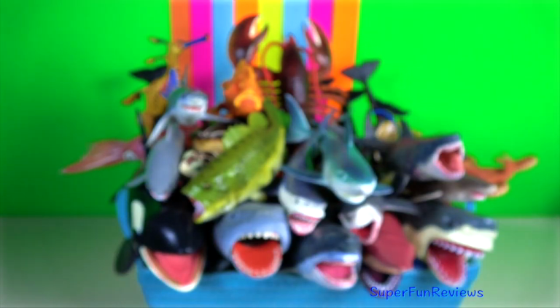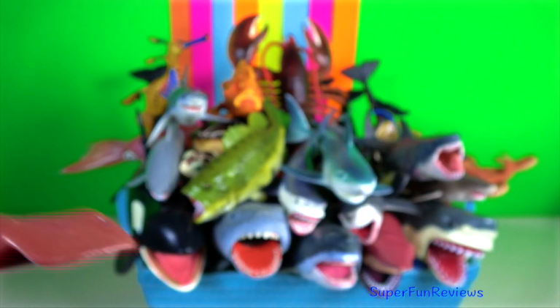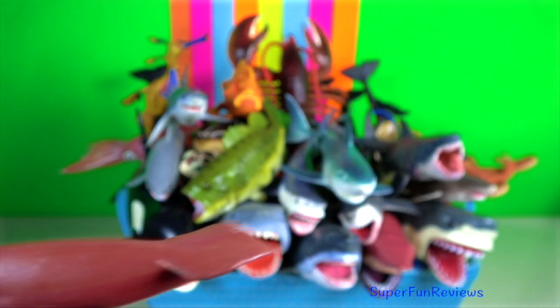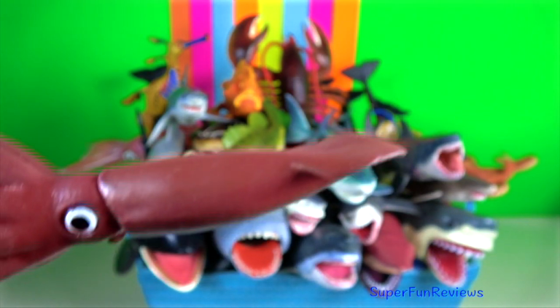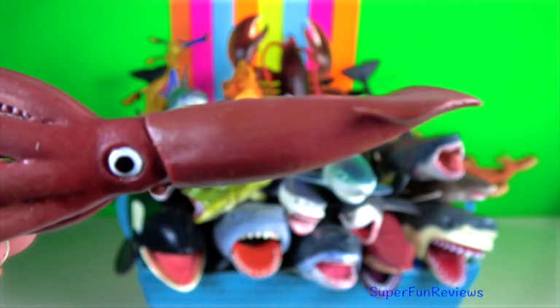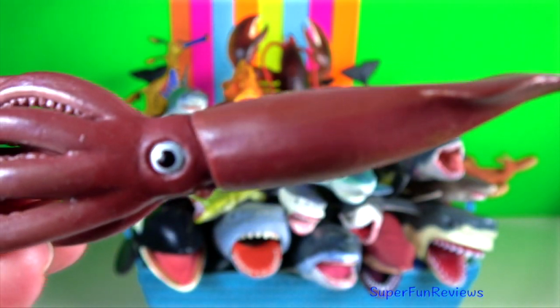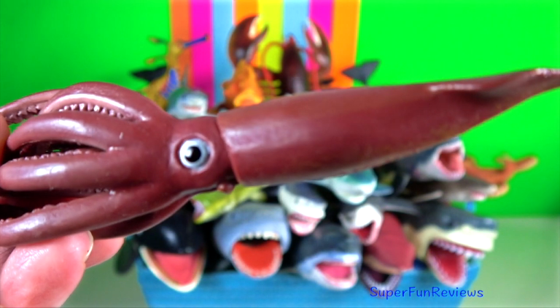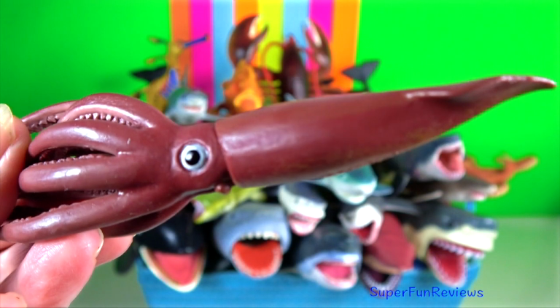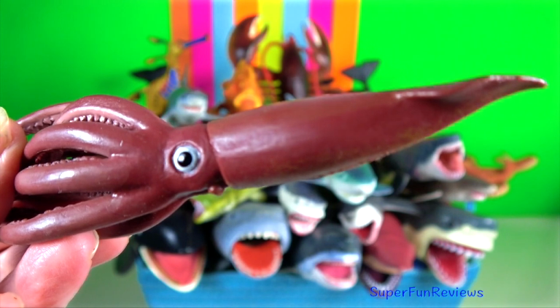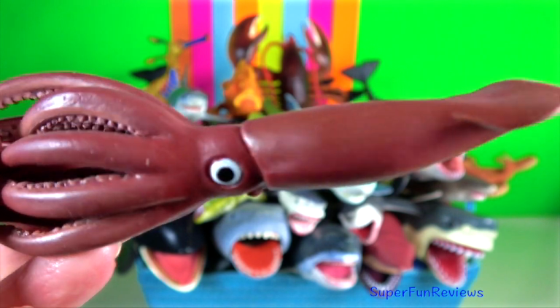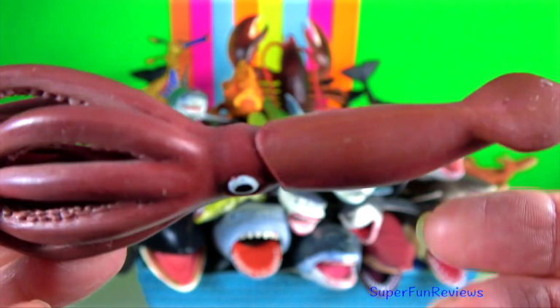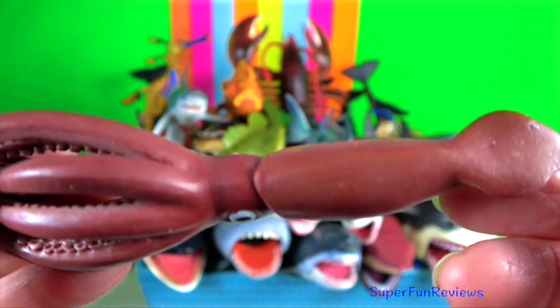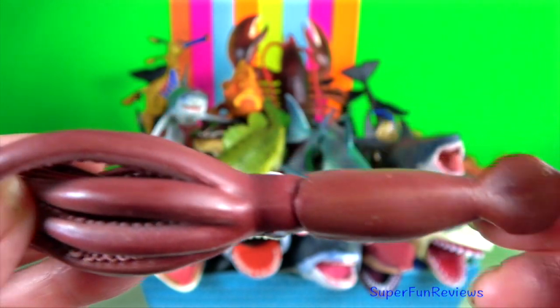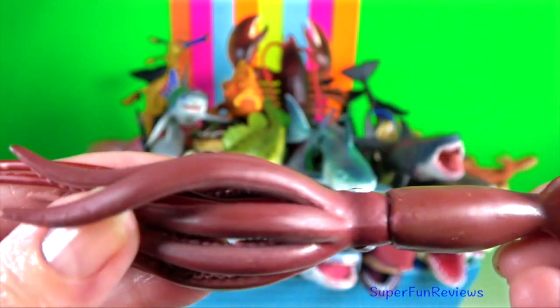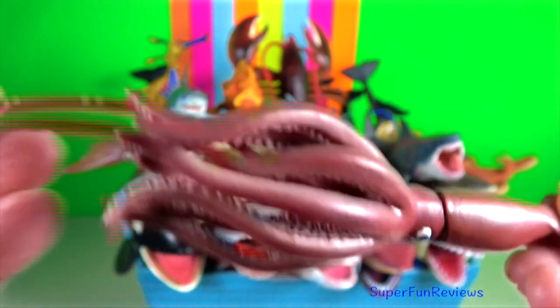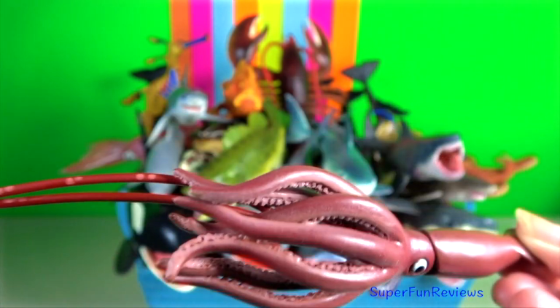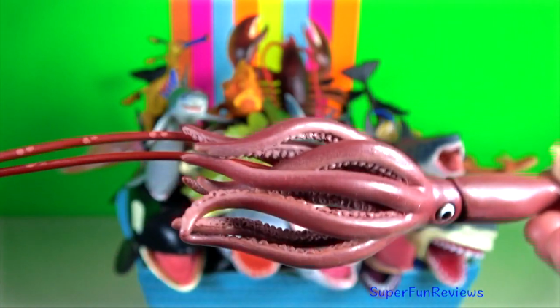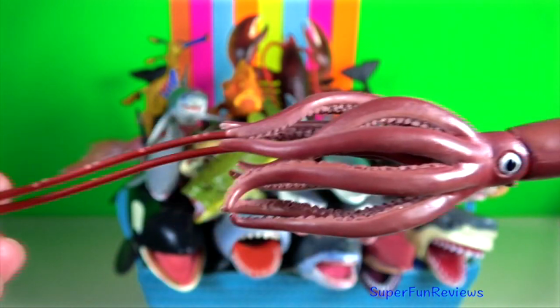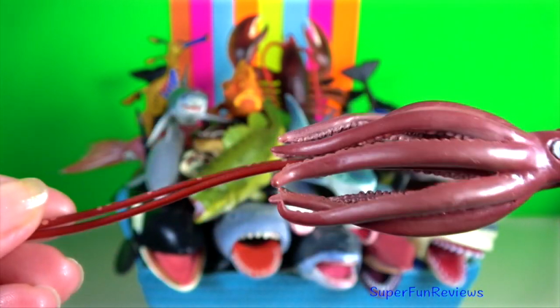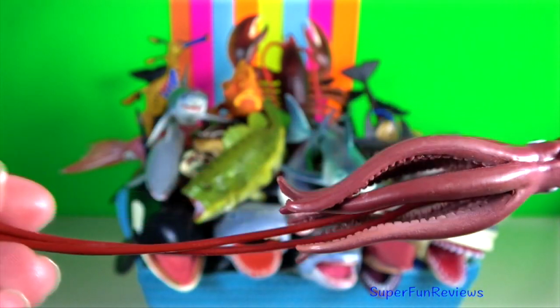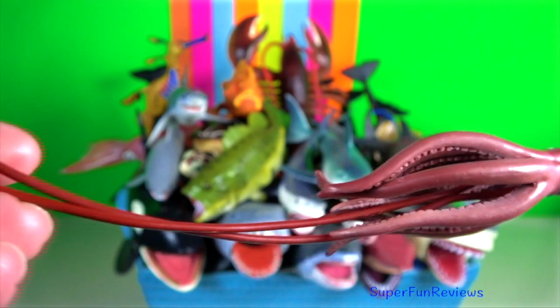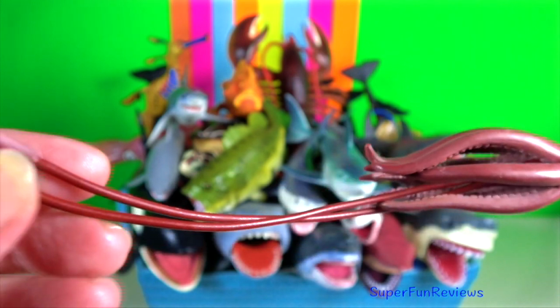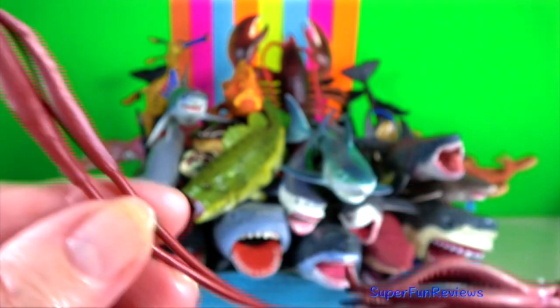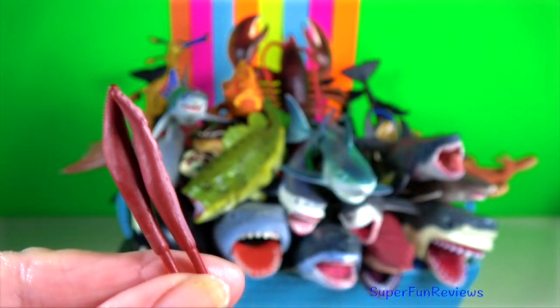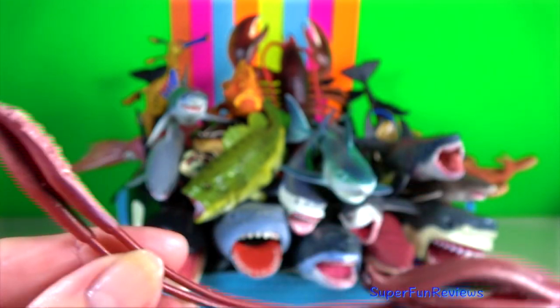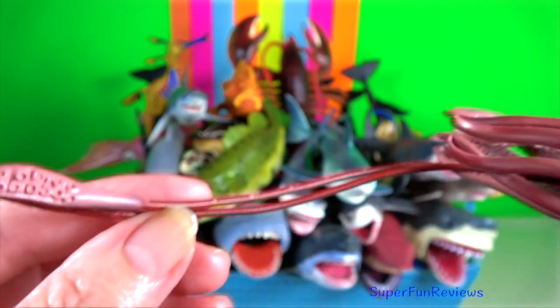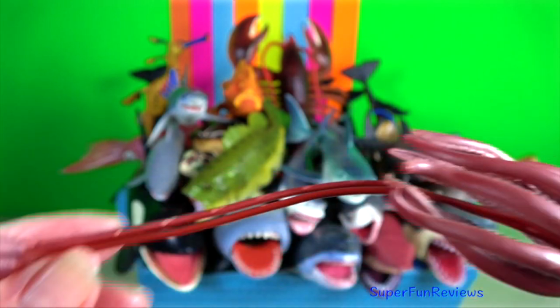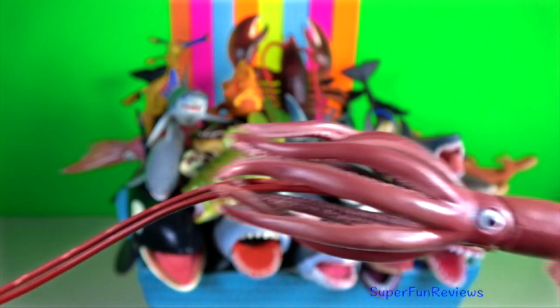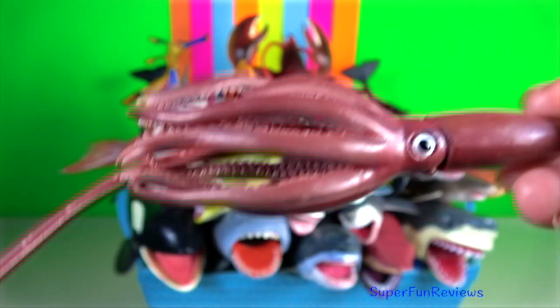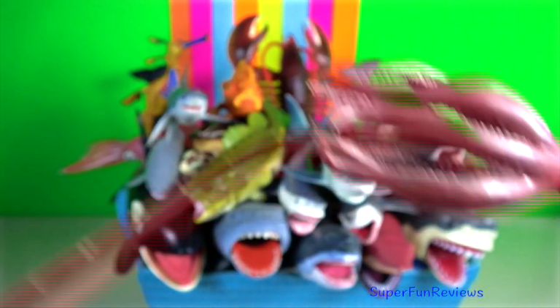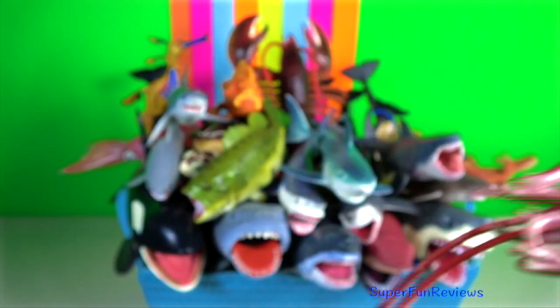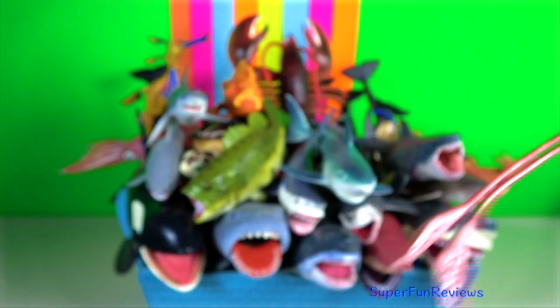Giant squid have large eyes measuring 25 cm in diameter. Their large eyes help them to see in the gloomy depths in which they inhabit.